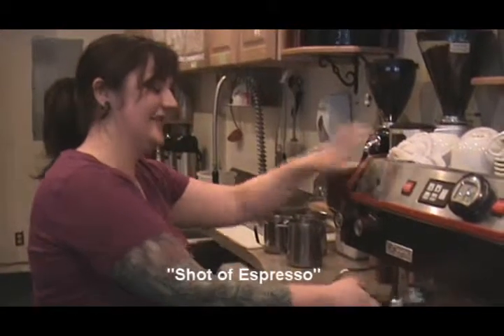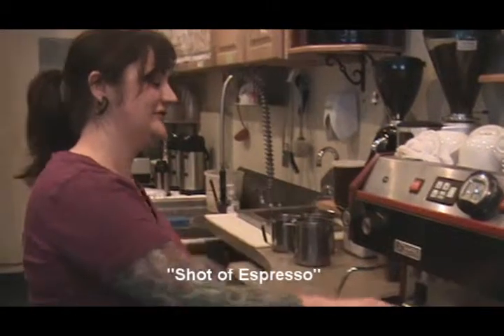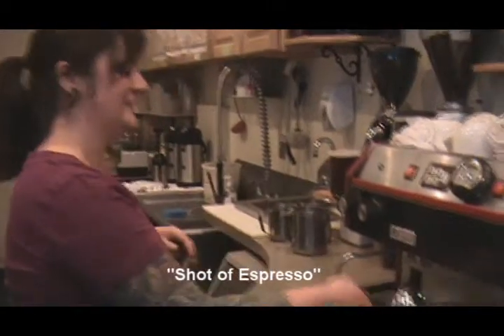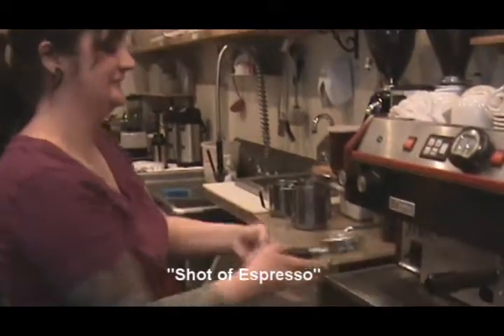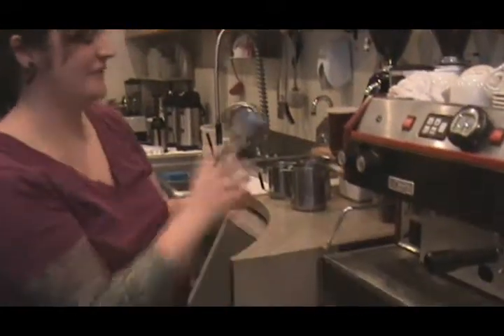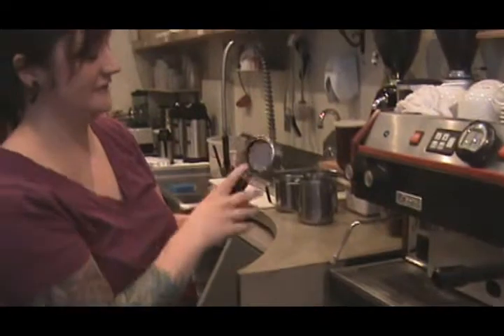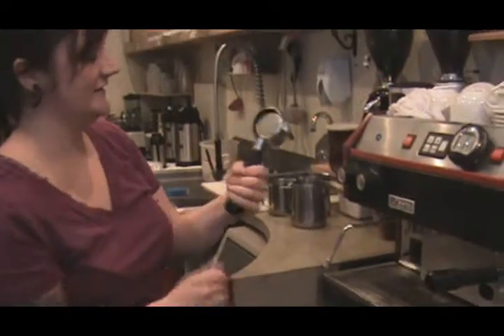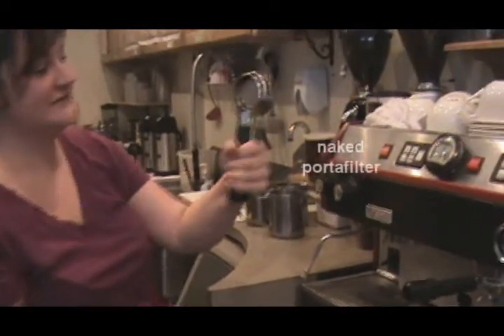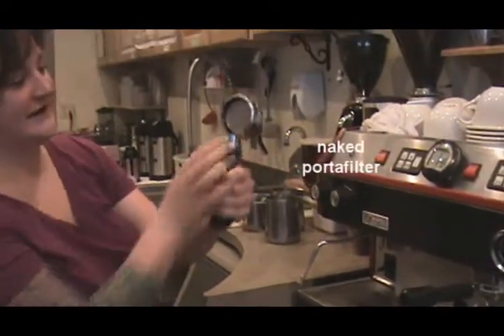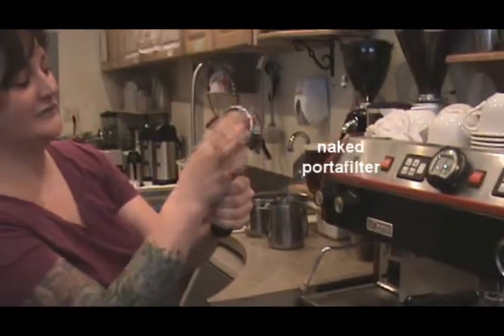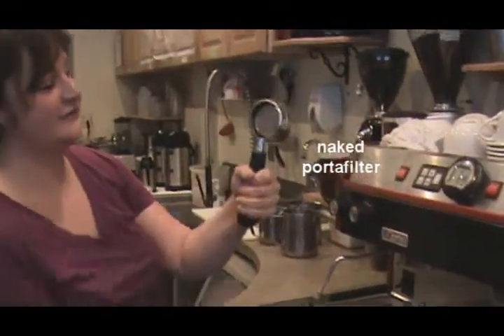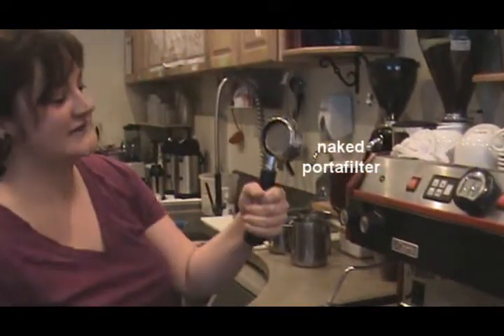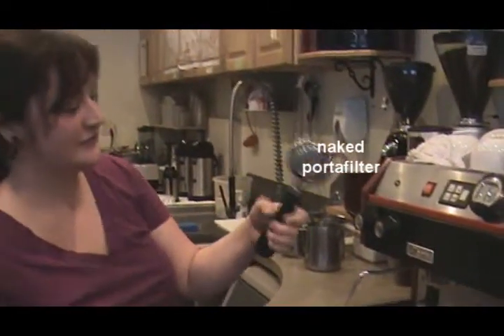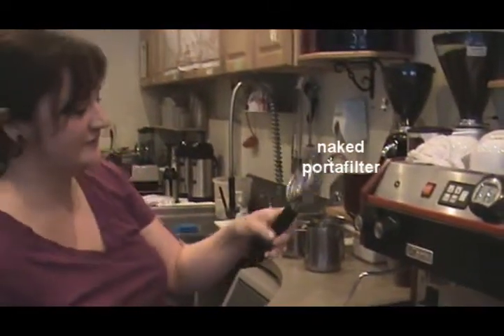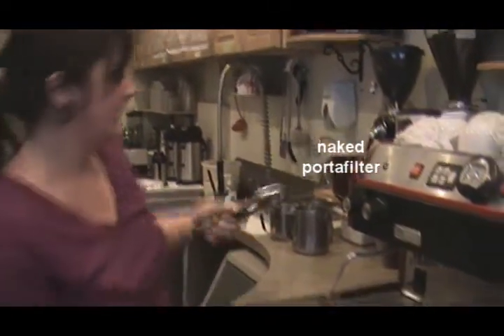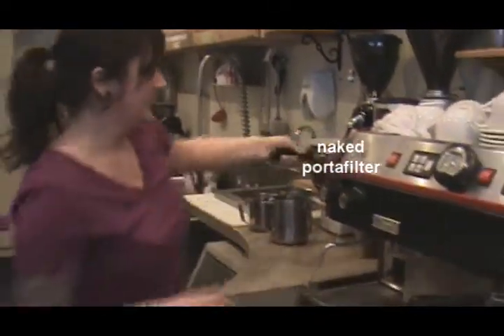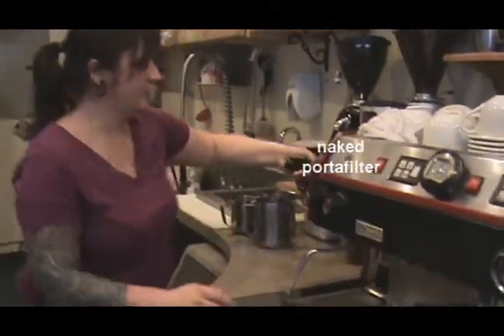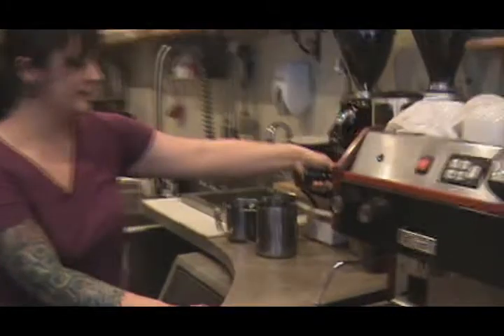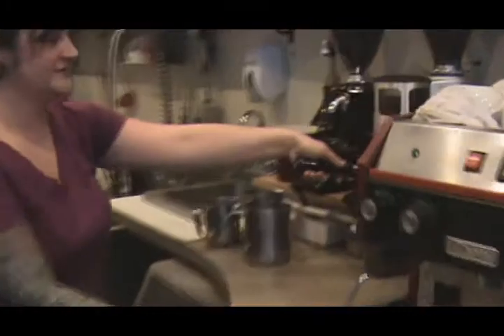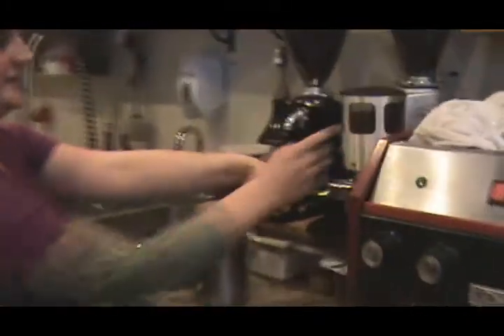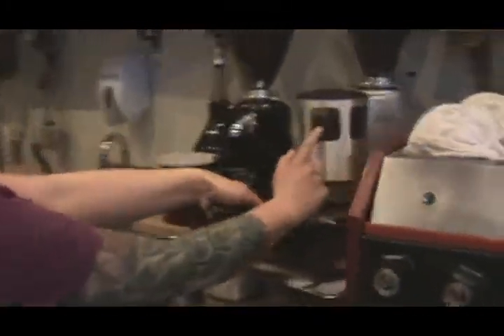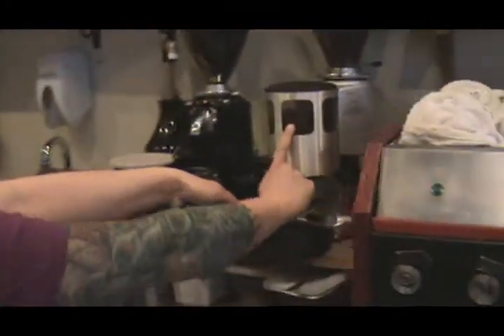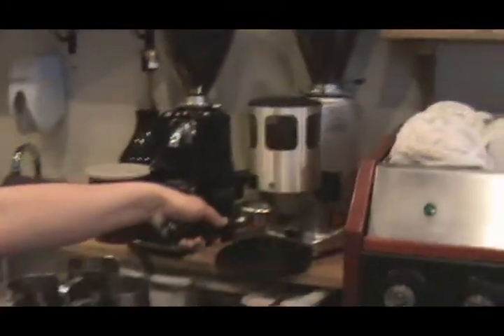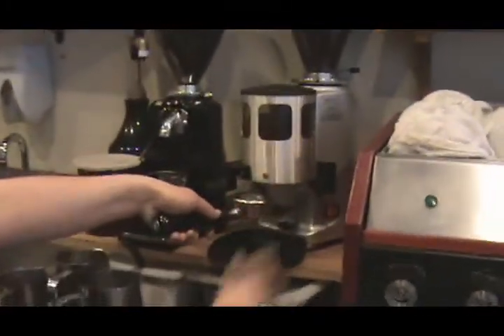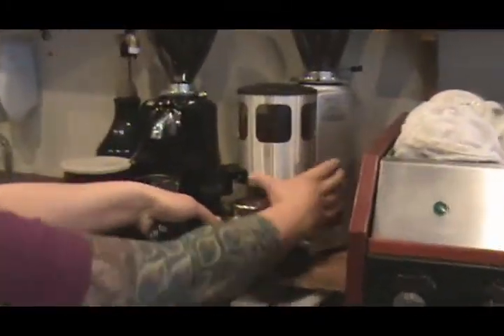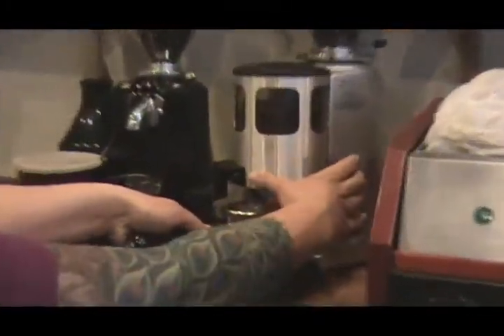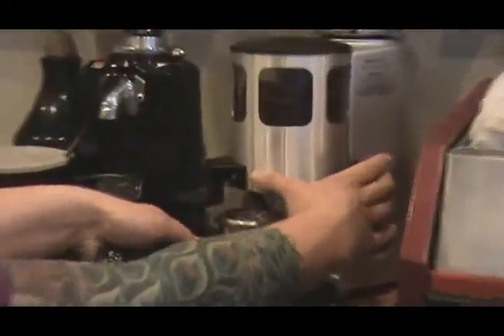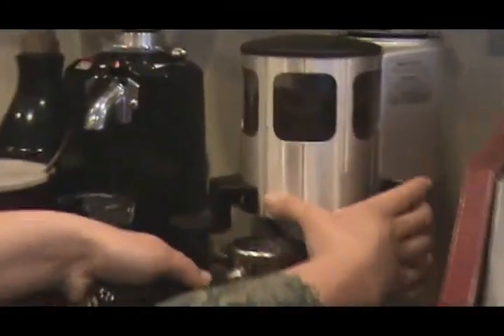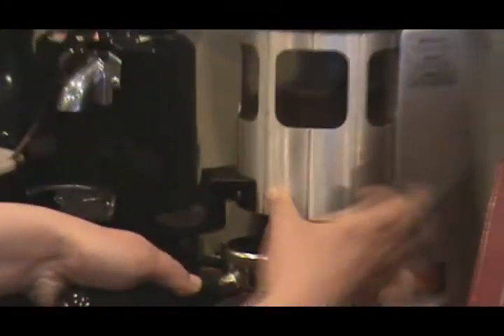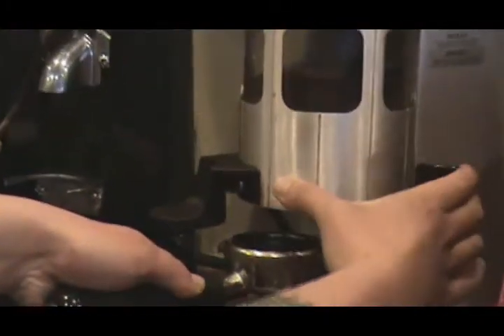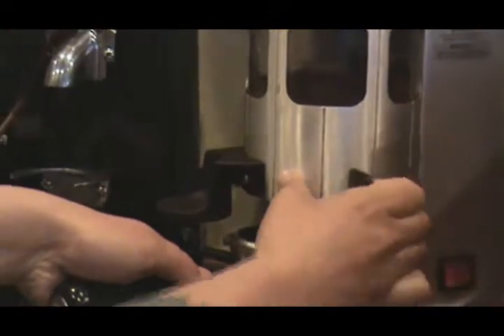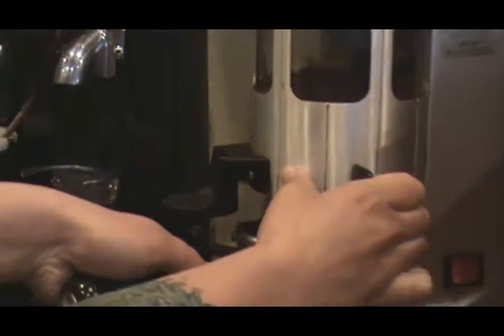We're going to pull a shot of espresso. We're going to take our portafilter here — this is called a naked portafilter or a bottomless portafilter. We go over here to our espresso grinder, where we have our espresso grounds dialed into the consistency that we need.